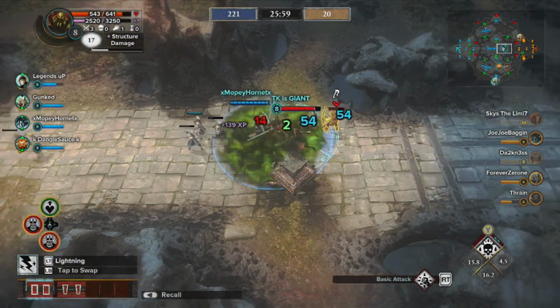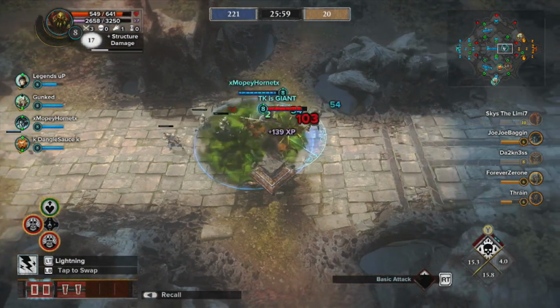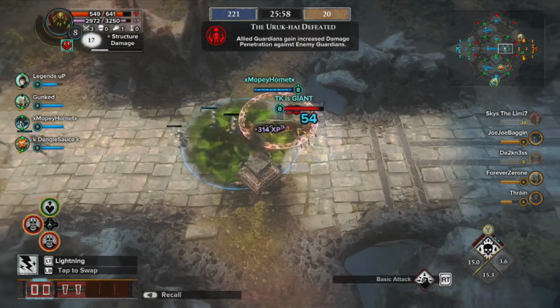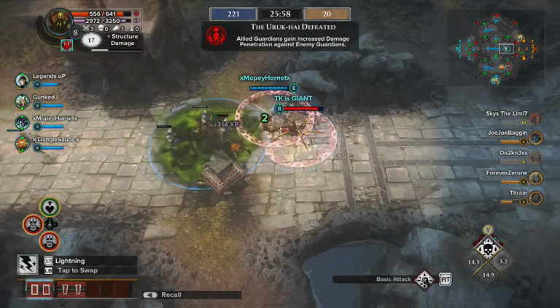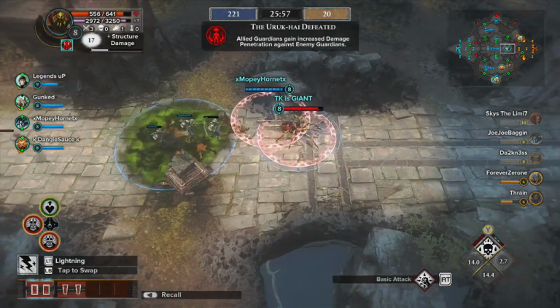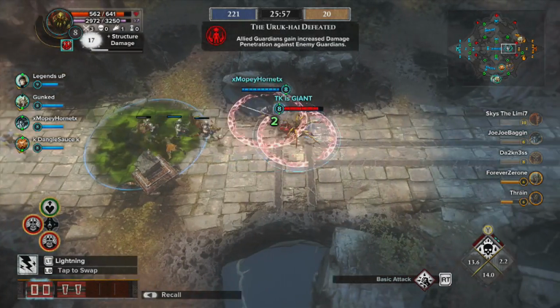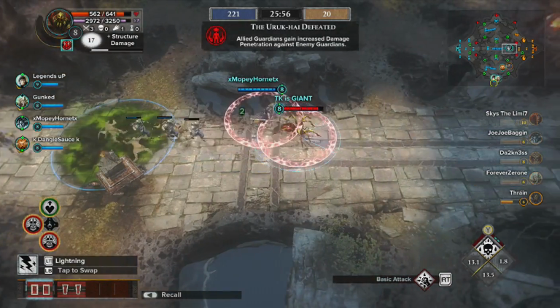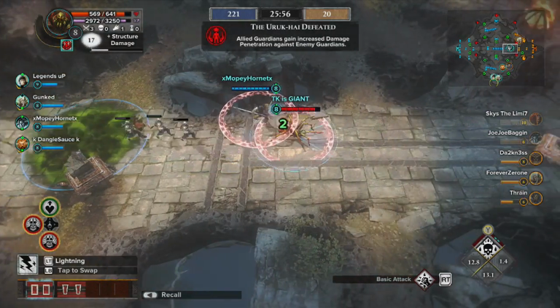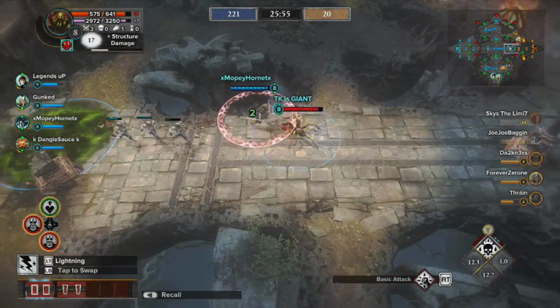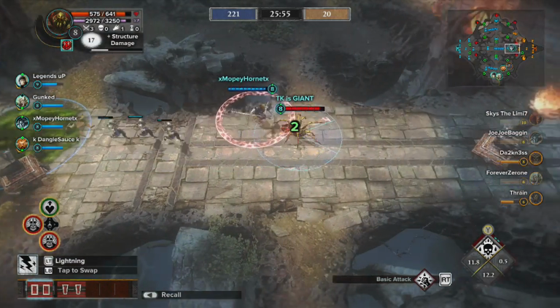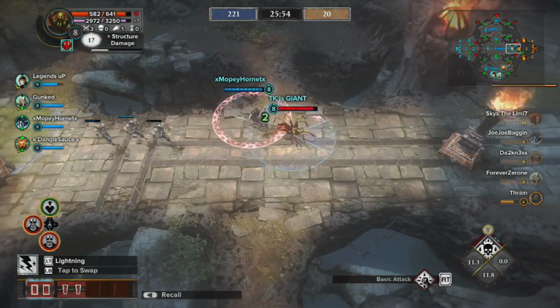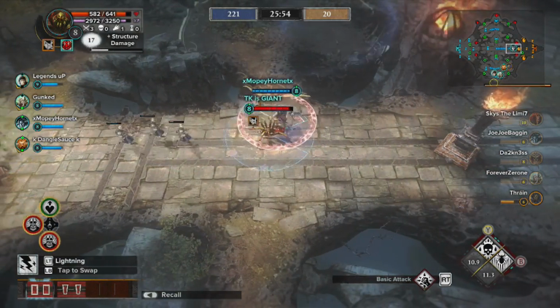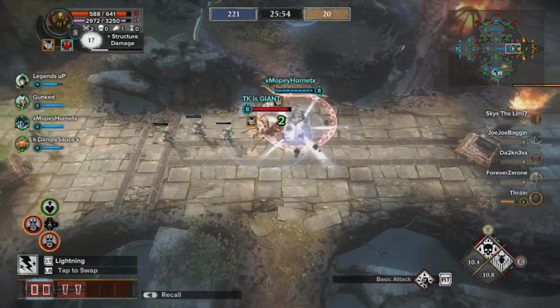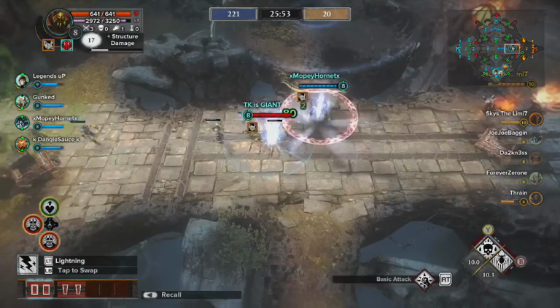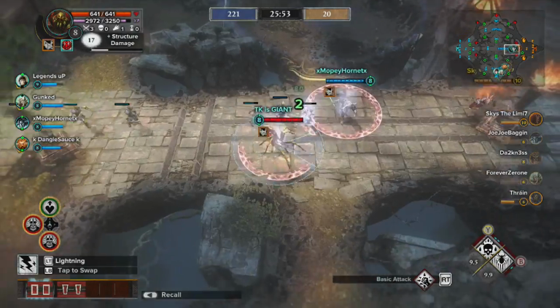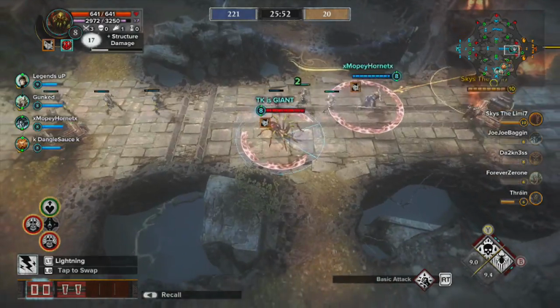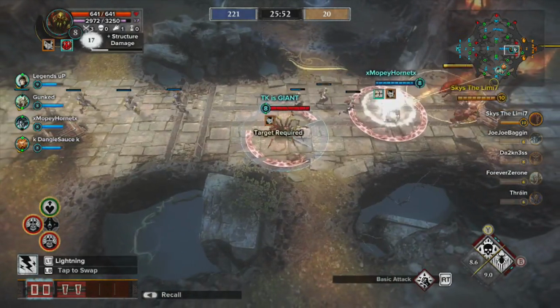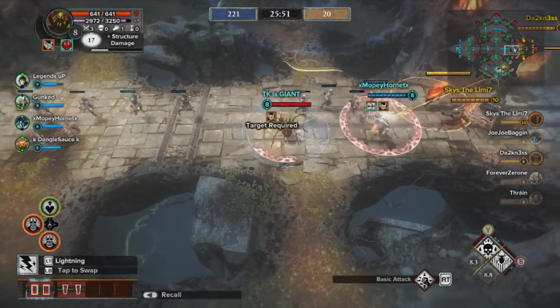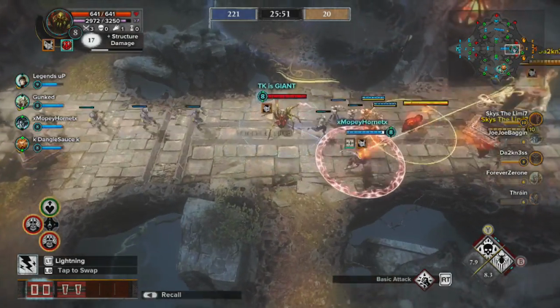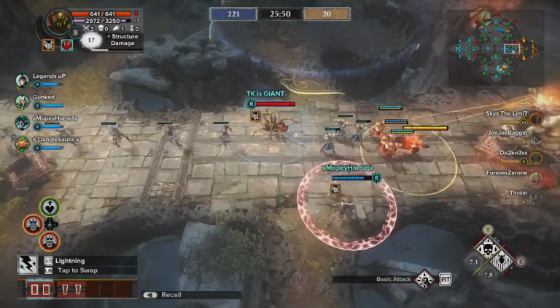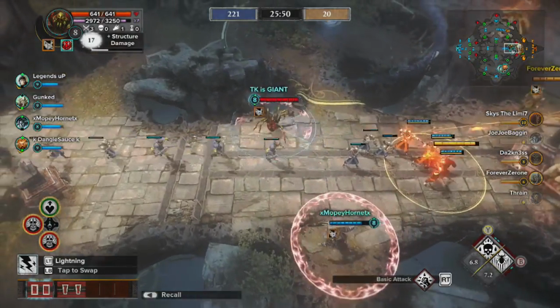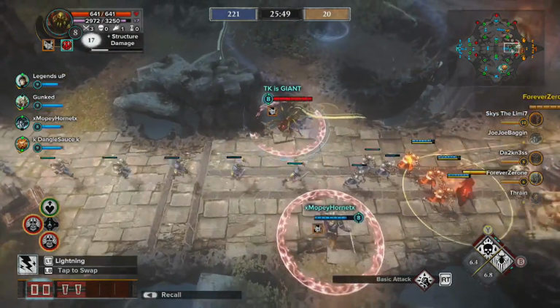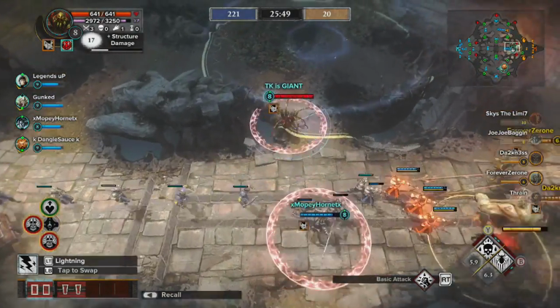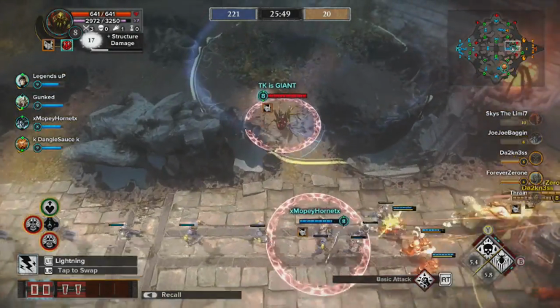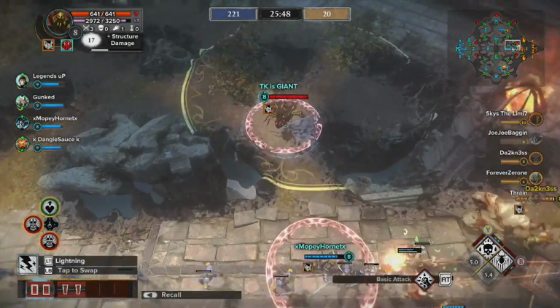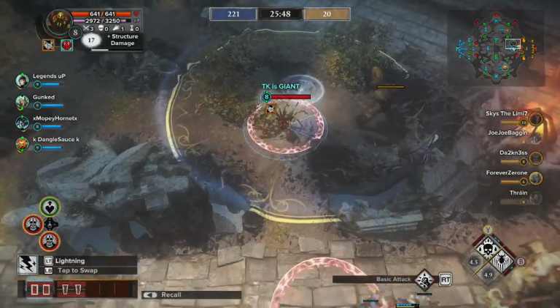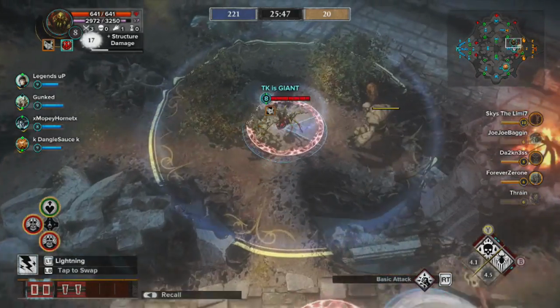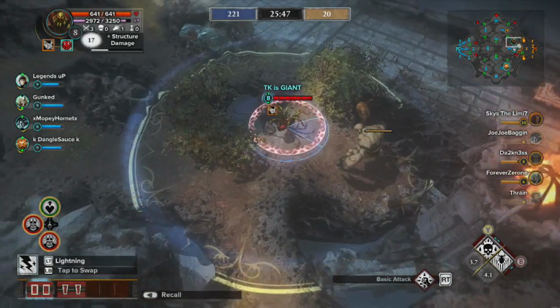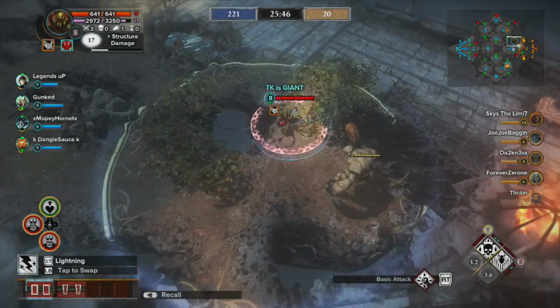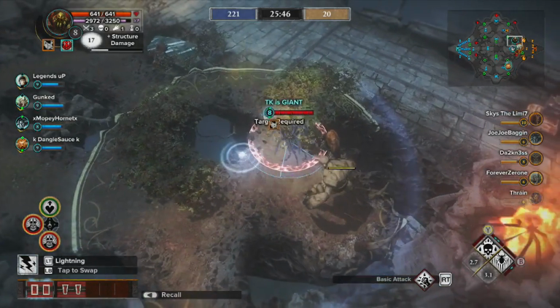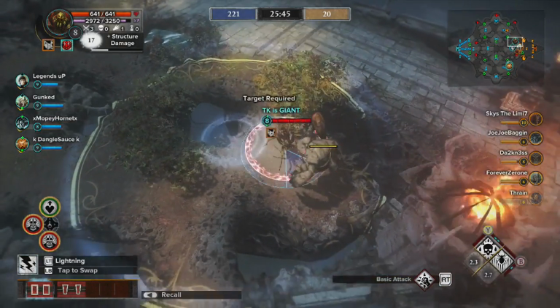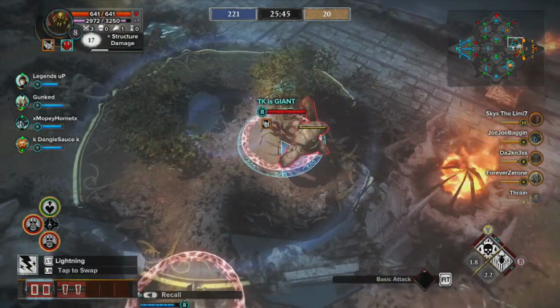You can see that the pool ability is really great for clearing creeps. It's always great early game to put that pool right where the first creep wave is going to be, because it helps you and your teammate clear them a lot faster.